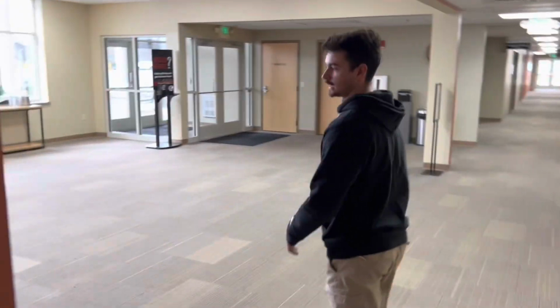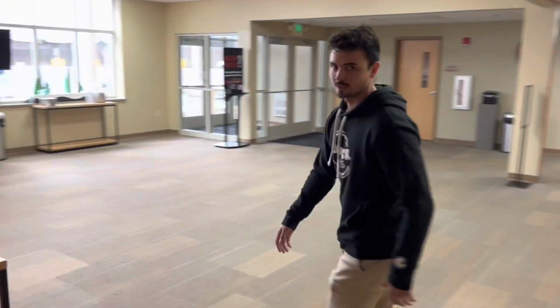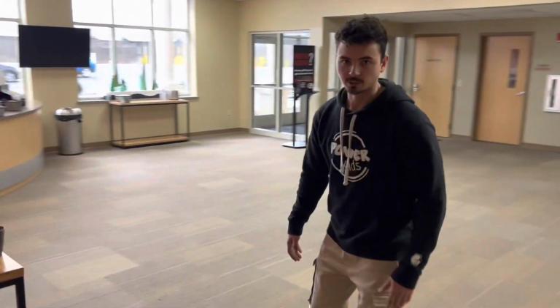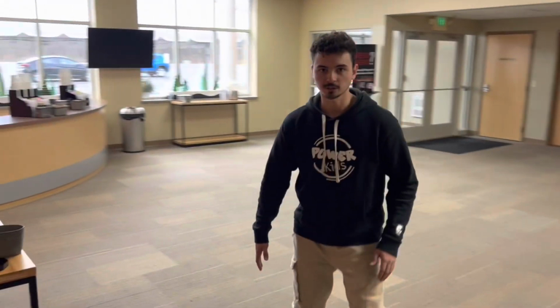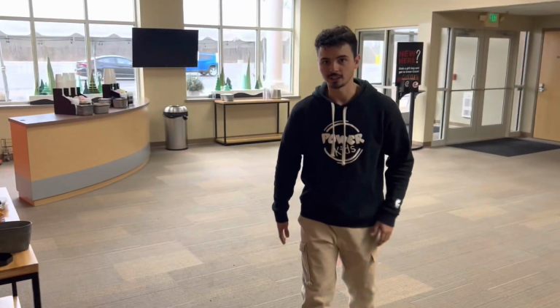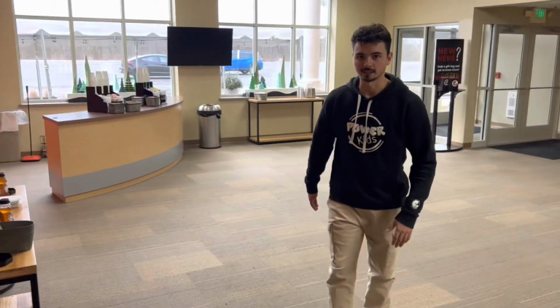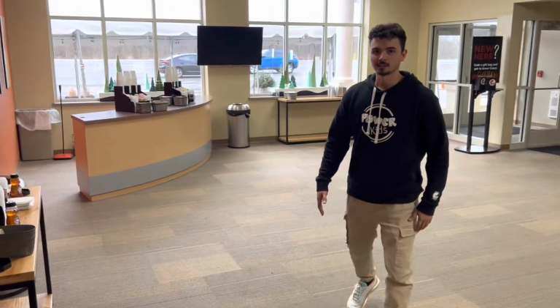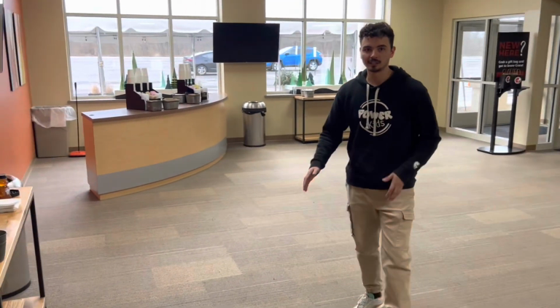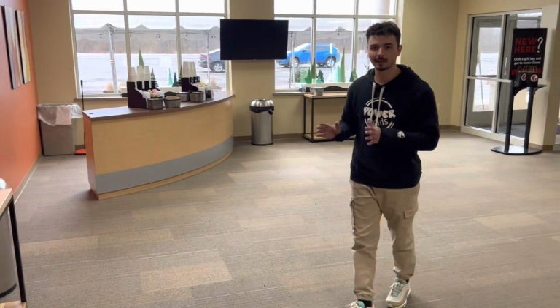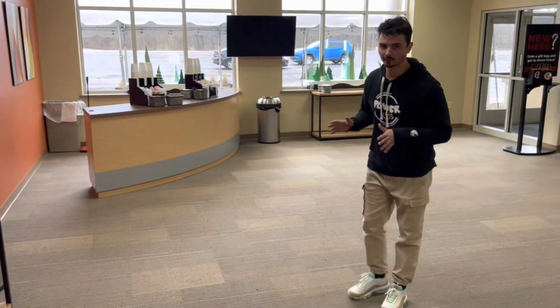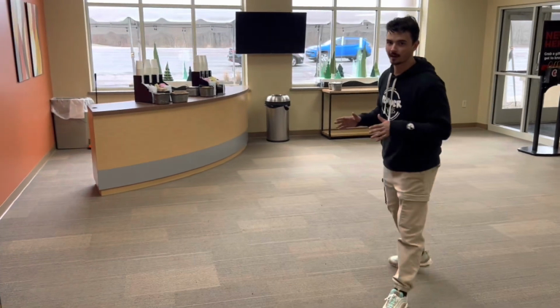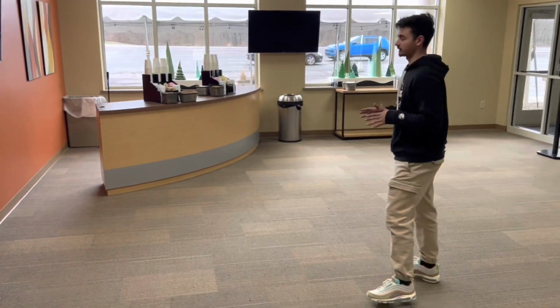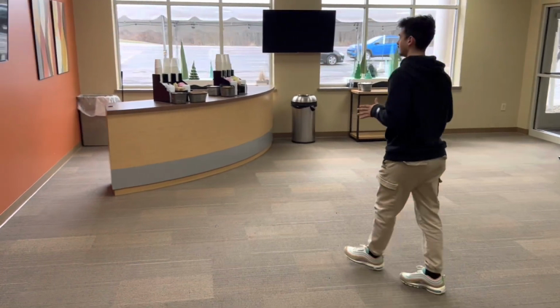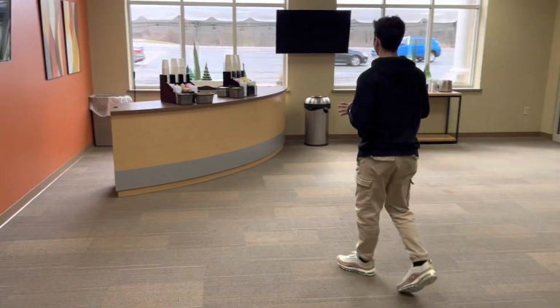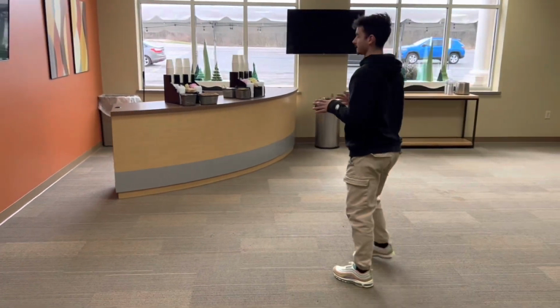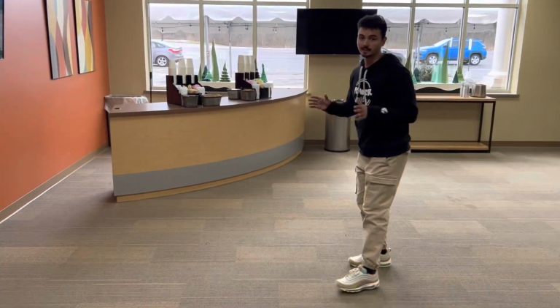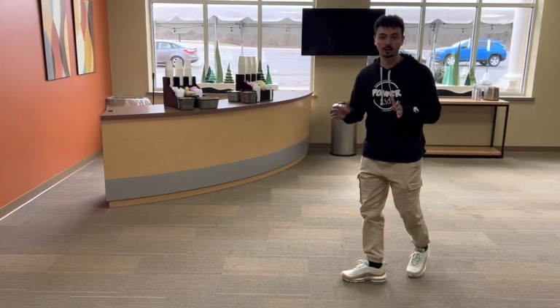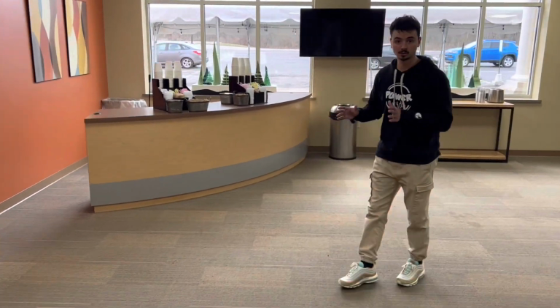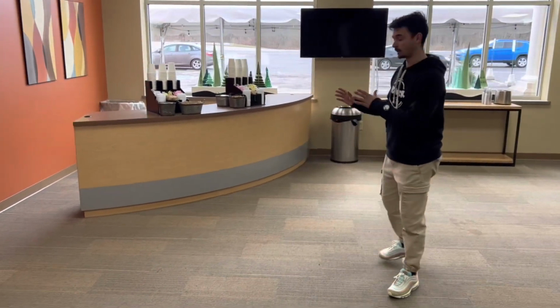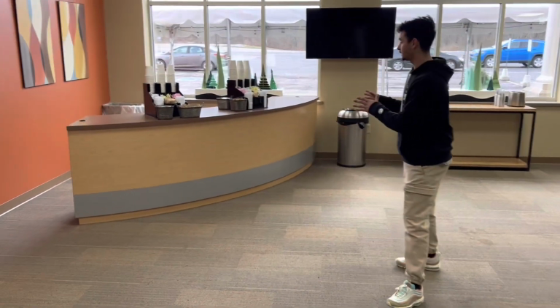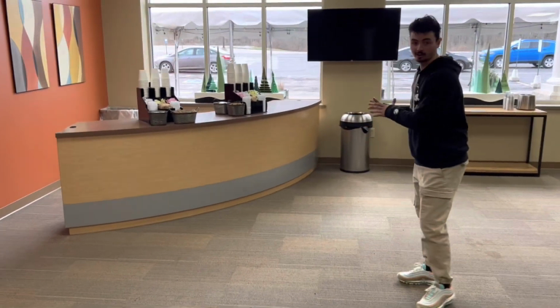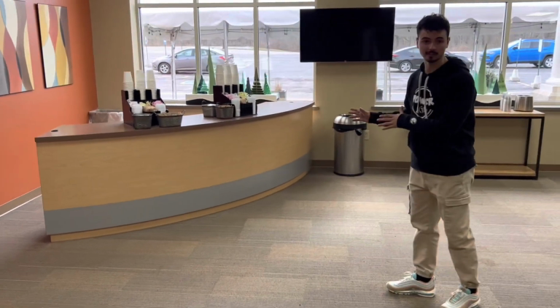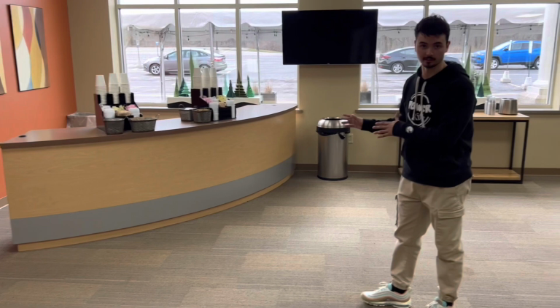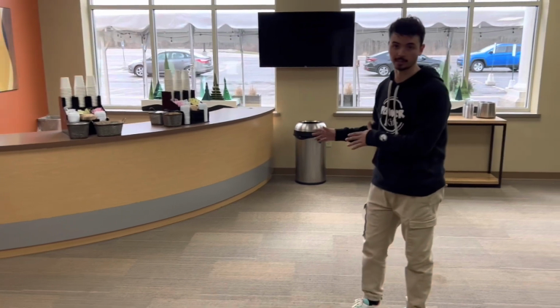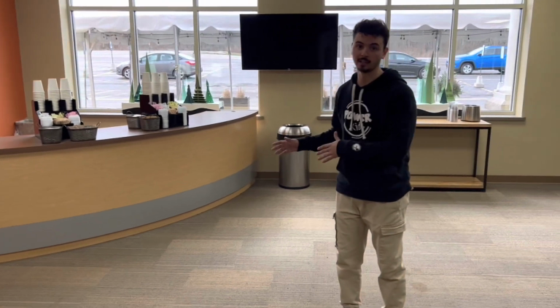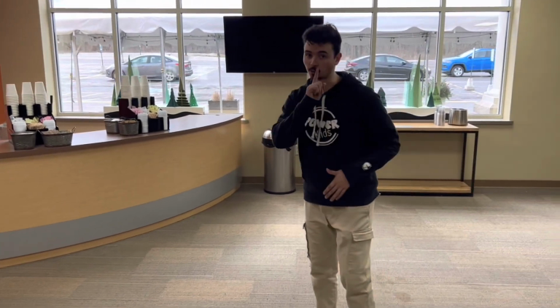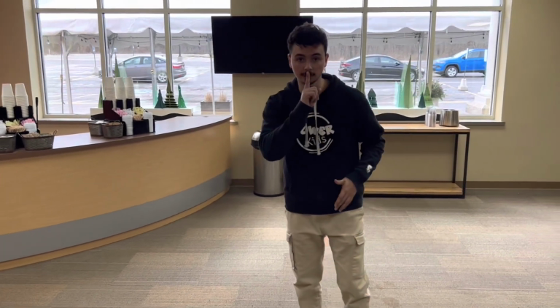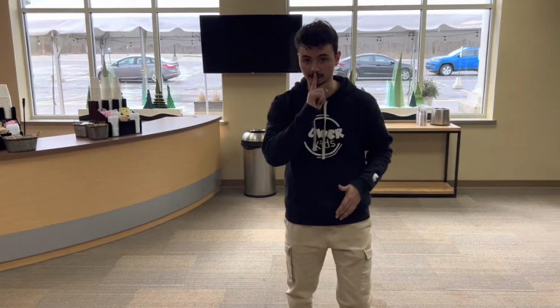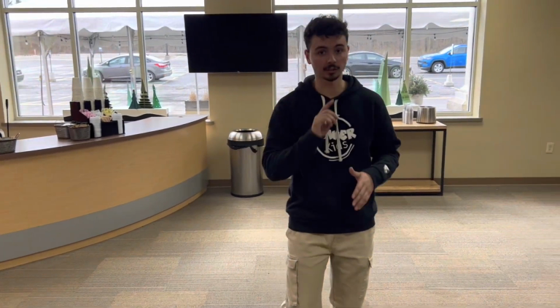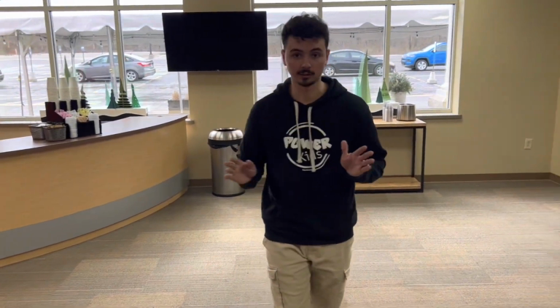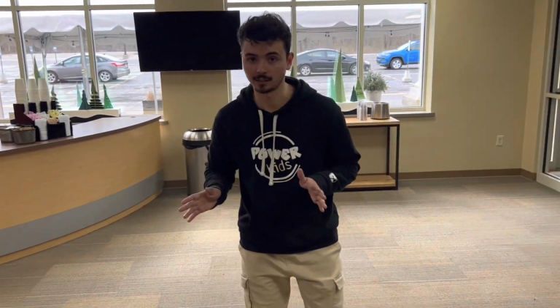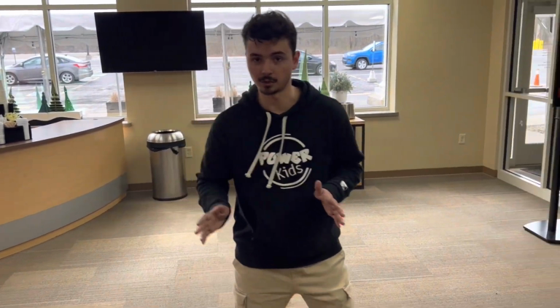Alright guys, so here's a little secret. This is mainly for the parents, but kids, you can also grab cookies and coffee here in the morning. Just don't tell your parents because you're going to be all jacked up from sugar.